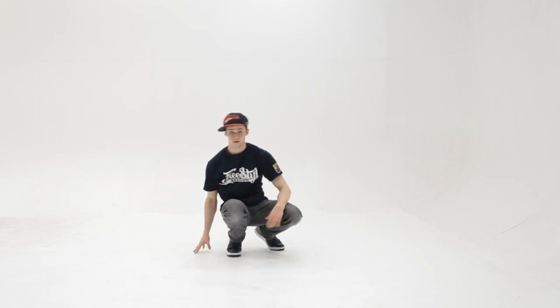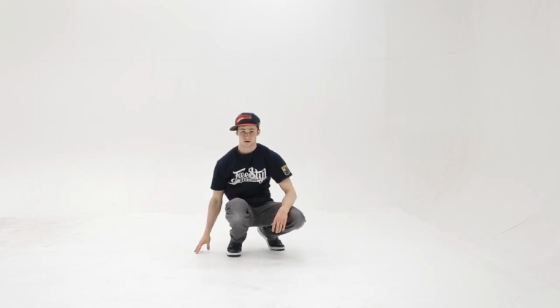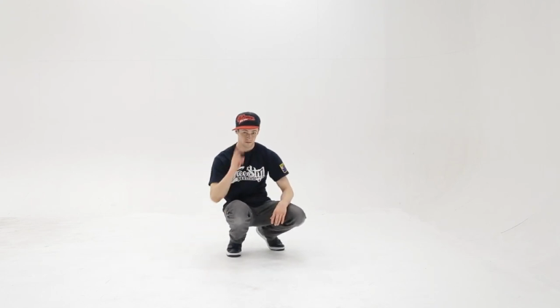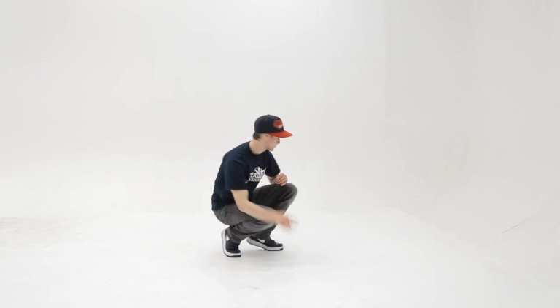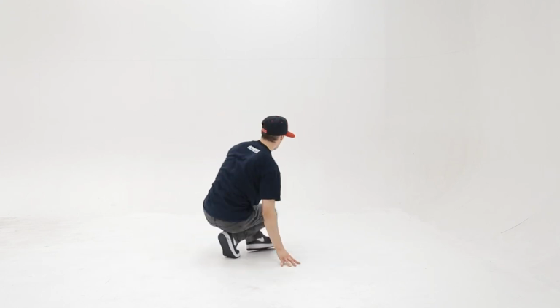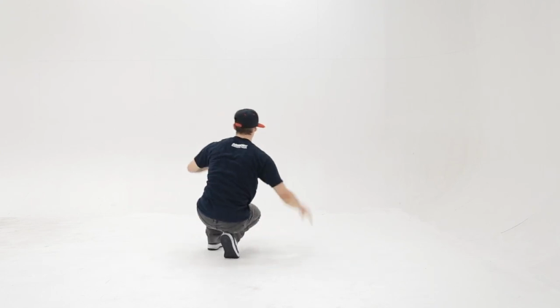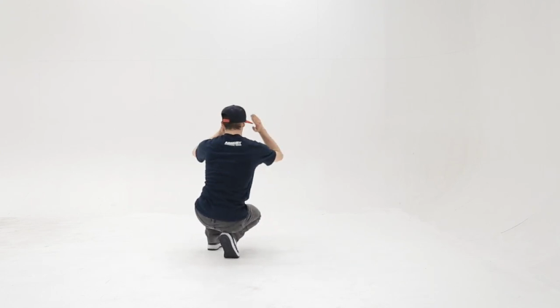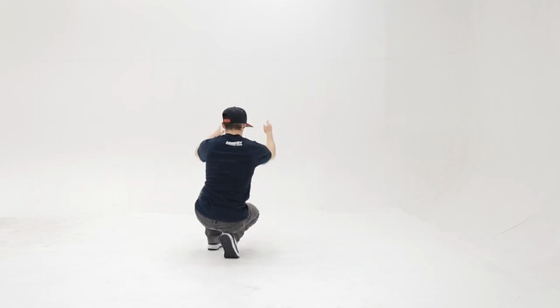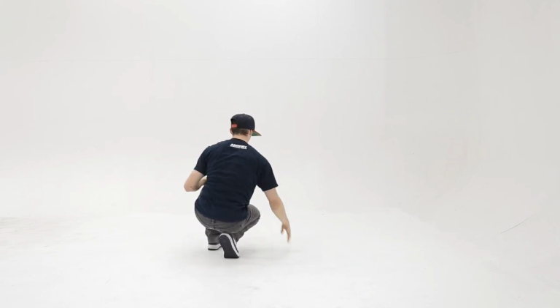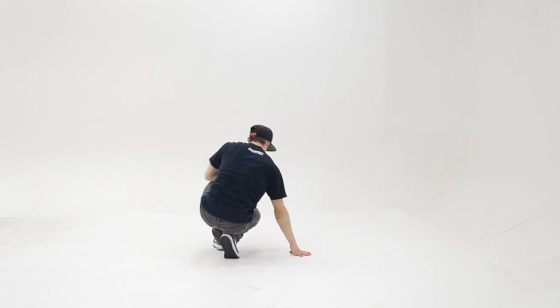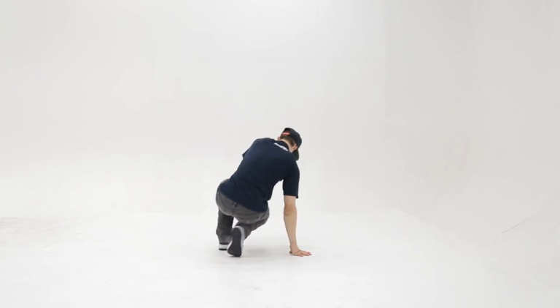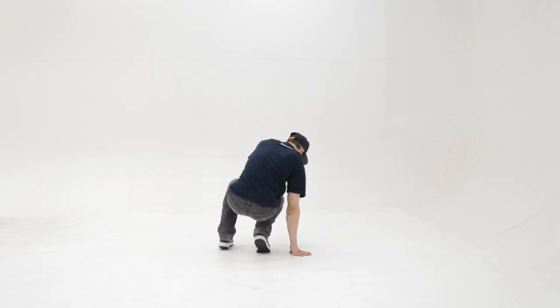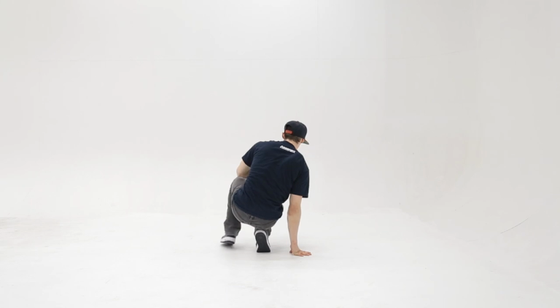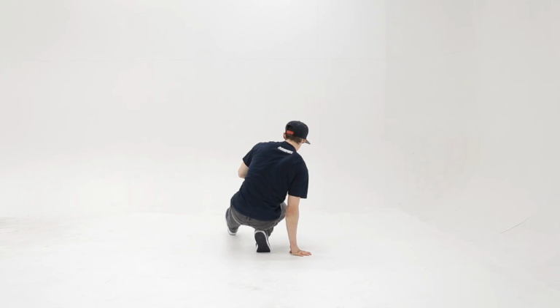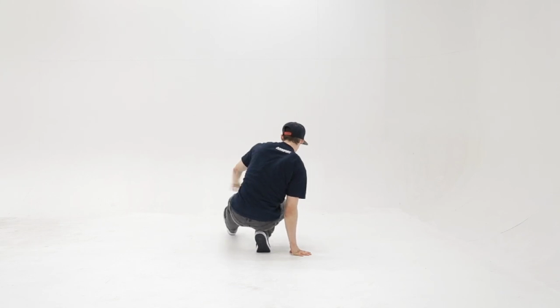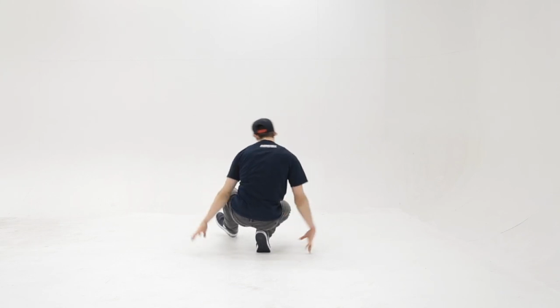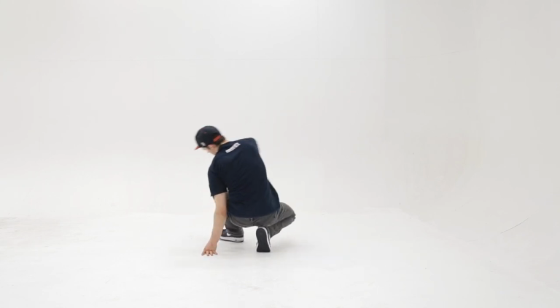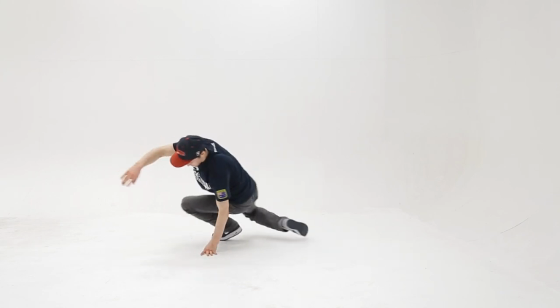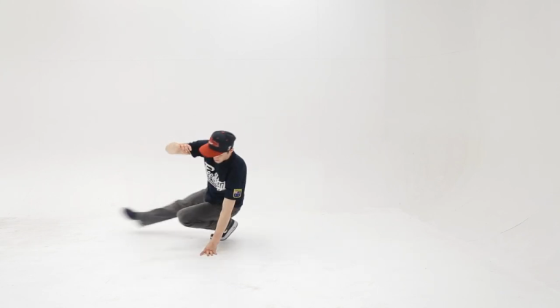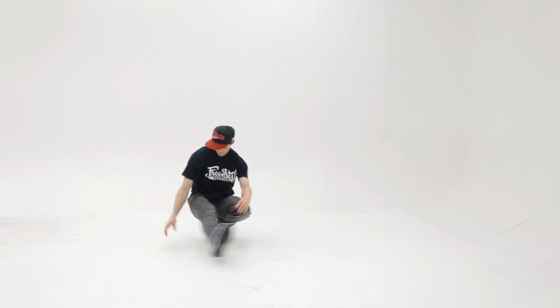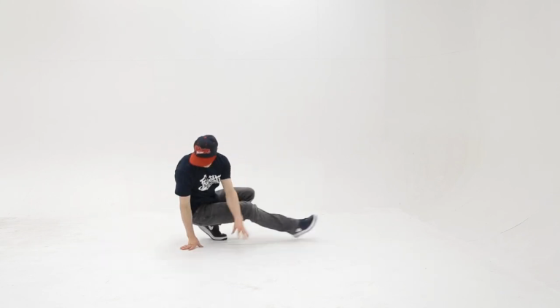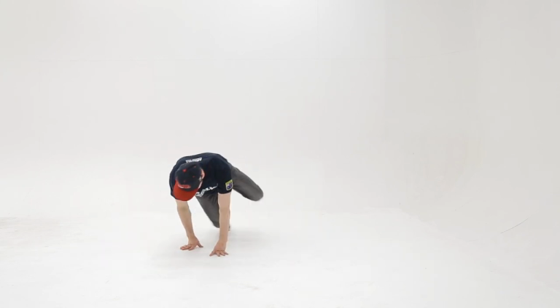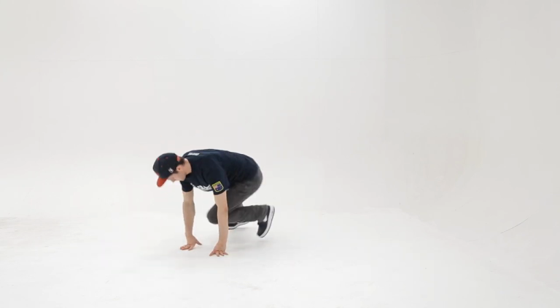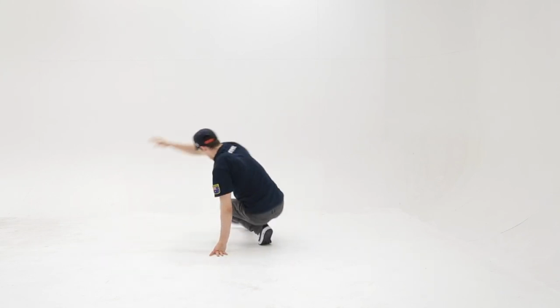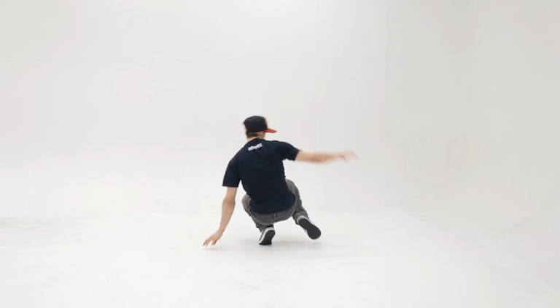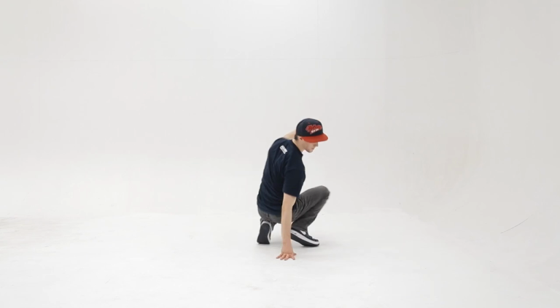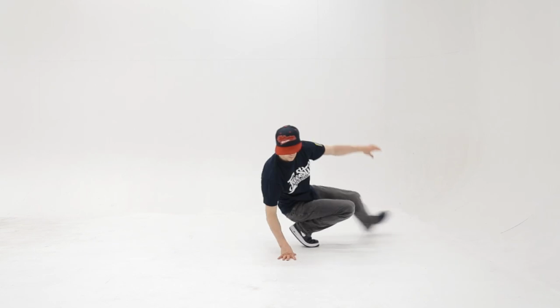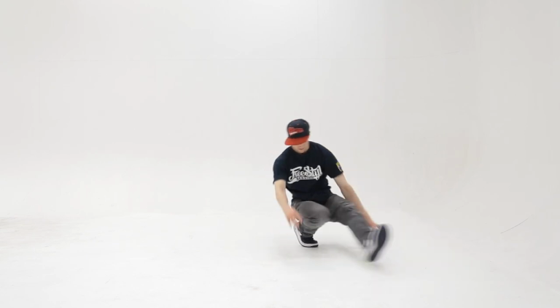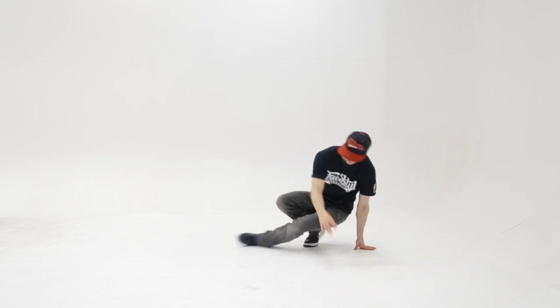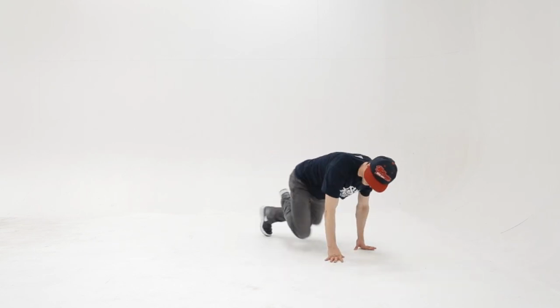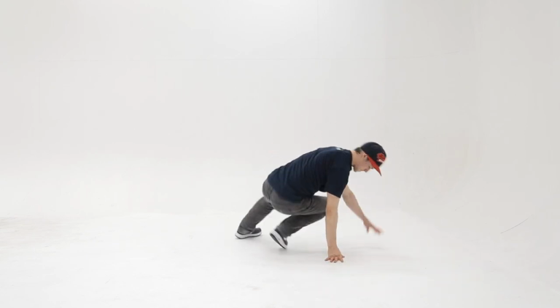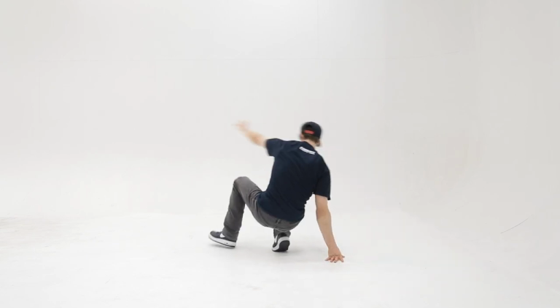Now I'm going to show you this to the back so you can see both sides. So I'm going to start with the leg out, I helicopter, do the push-up, change legs, helicopter, push-up, change legs.